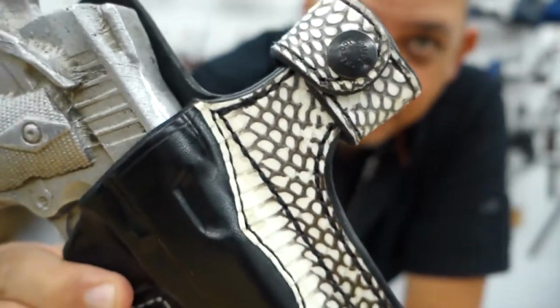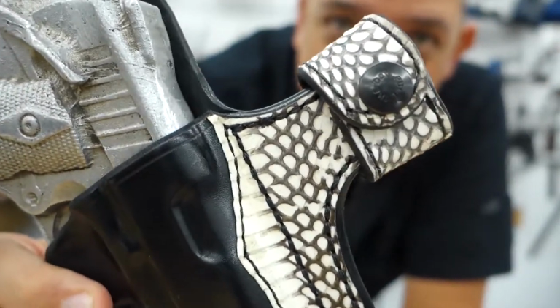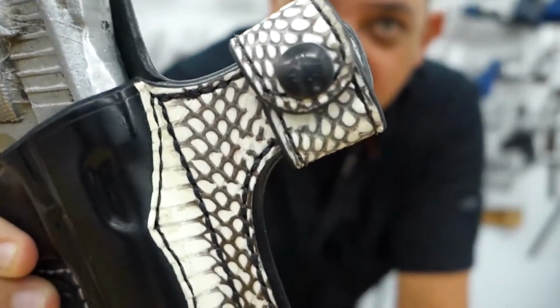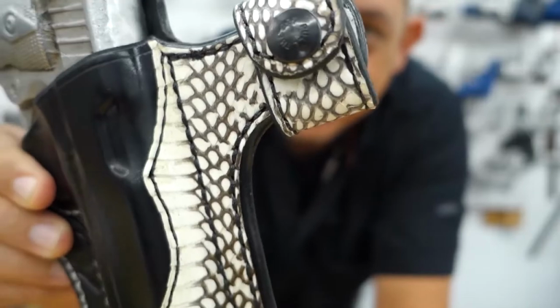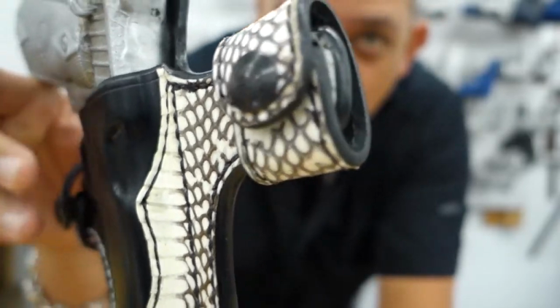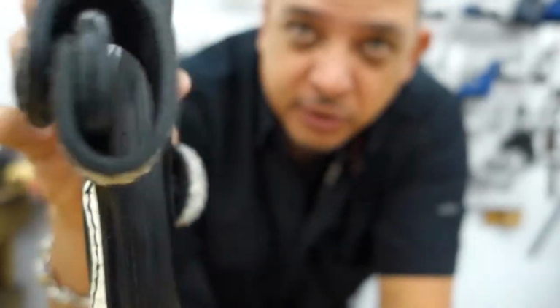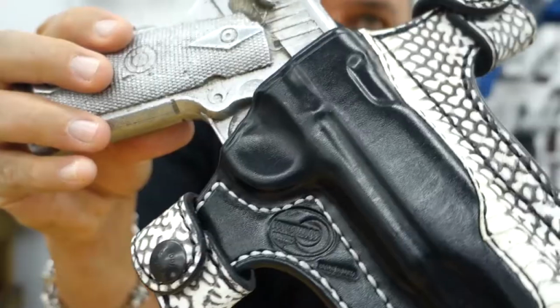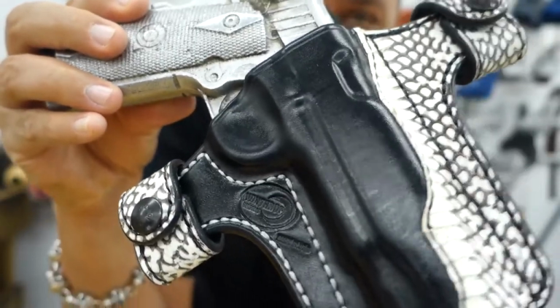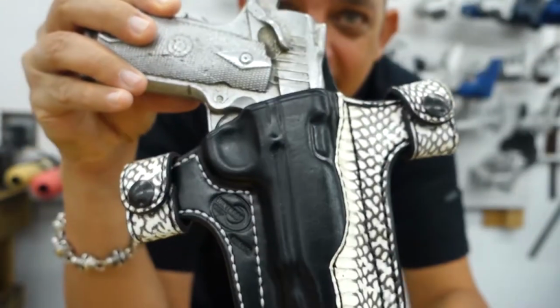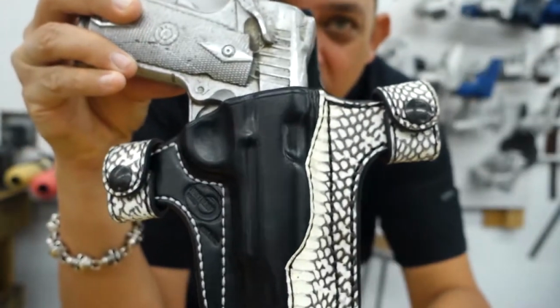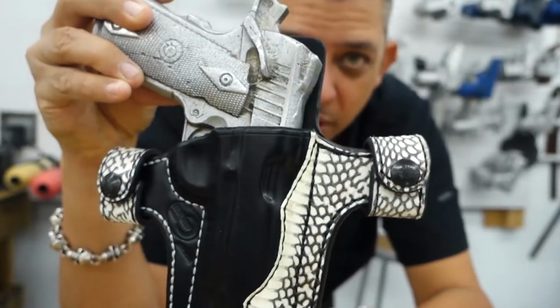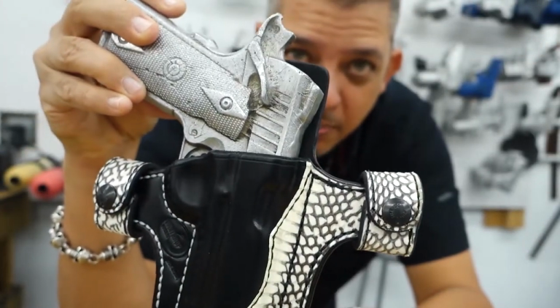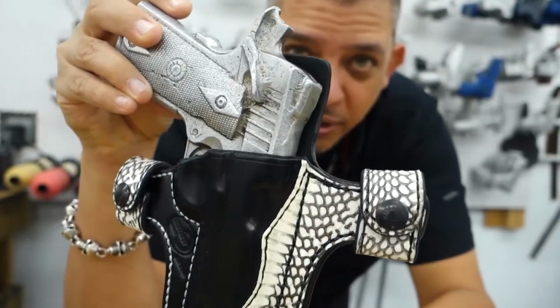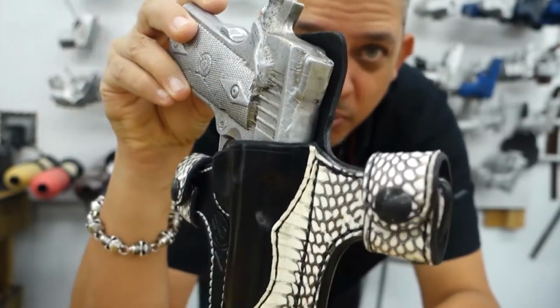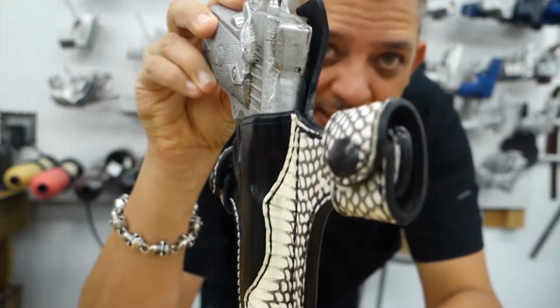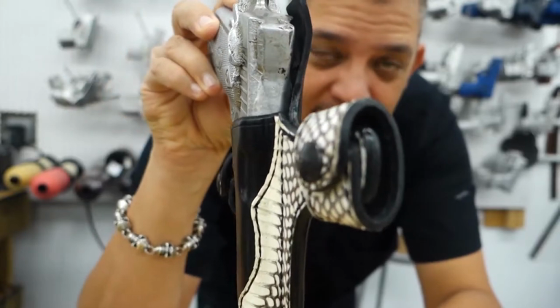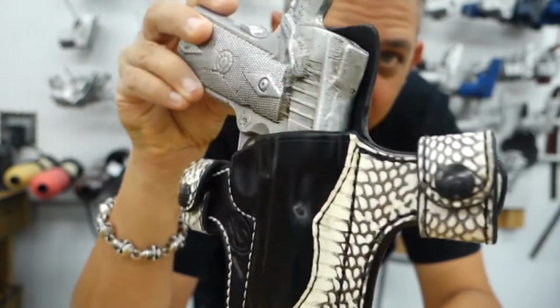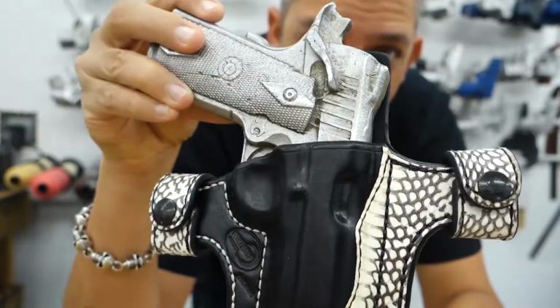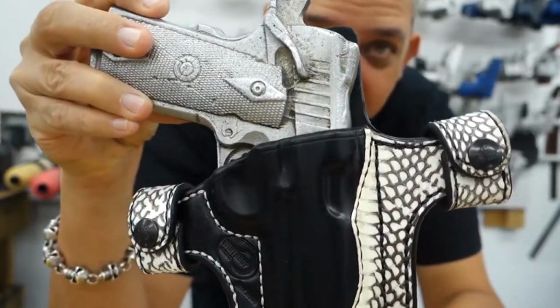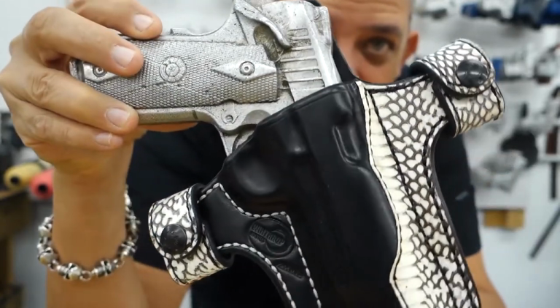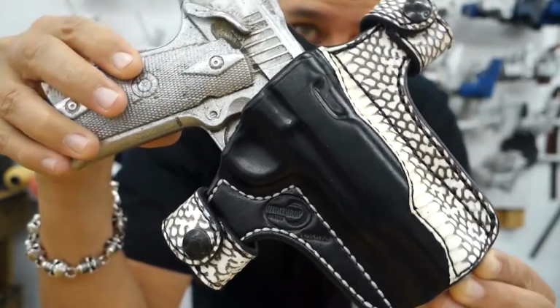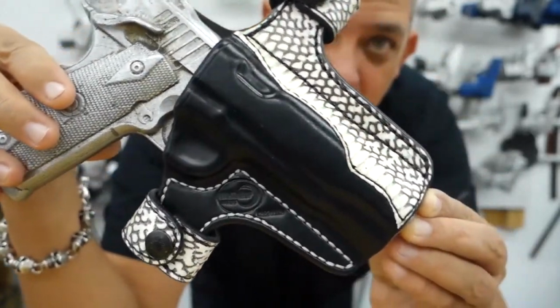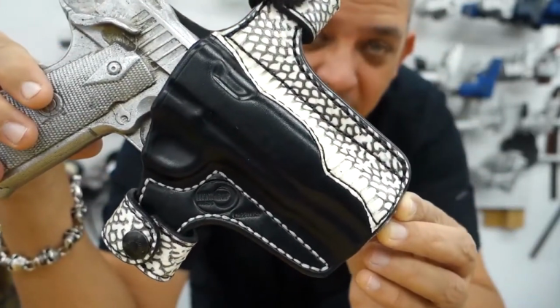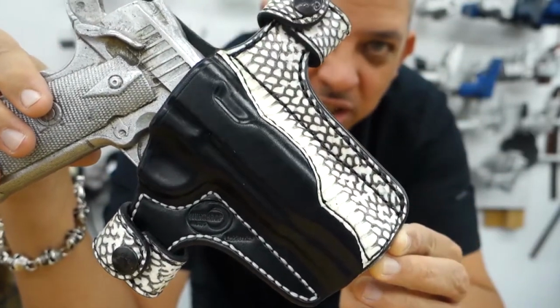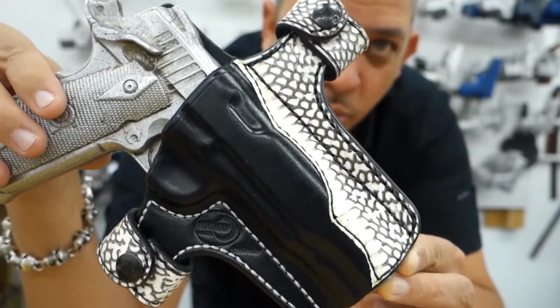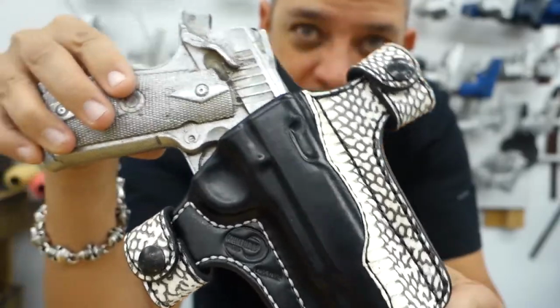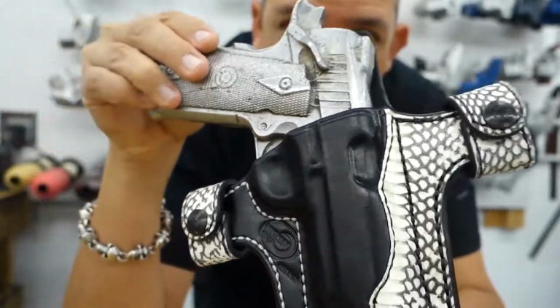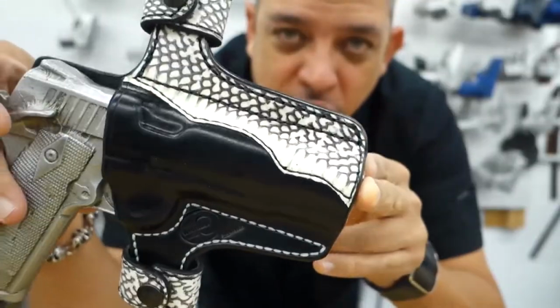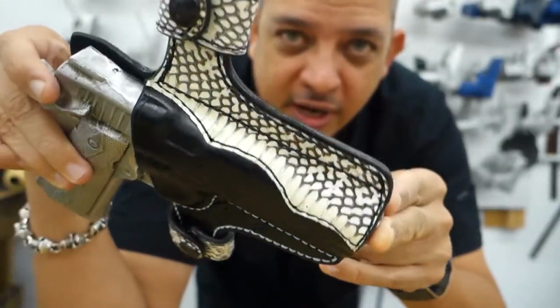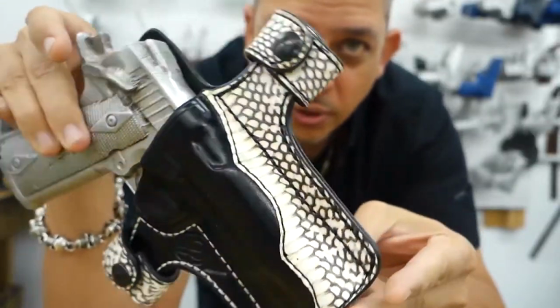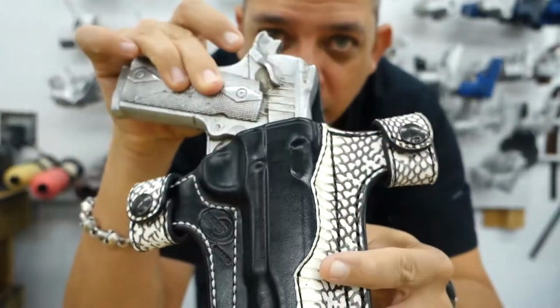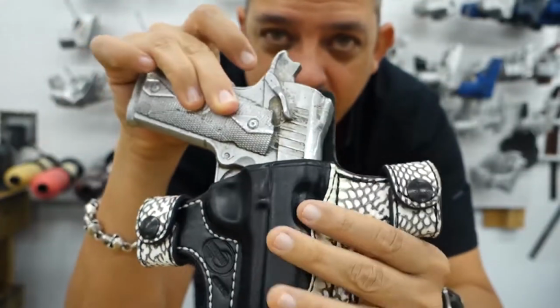Amazing Cobra snake skin holster. This is a custom order that we can make for you — we can make these inside and outside the pants. Truly amazing. Just love the work here. You can find these on Winthropholsters.com.